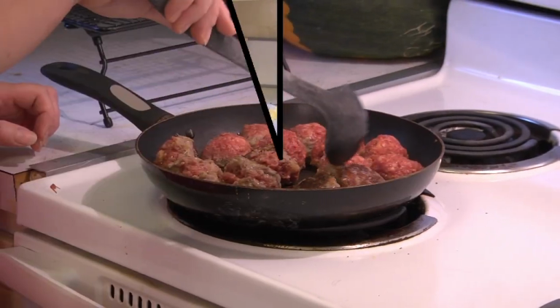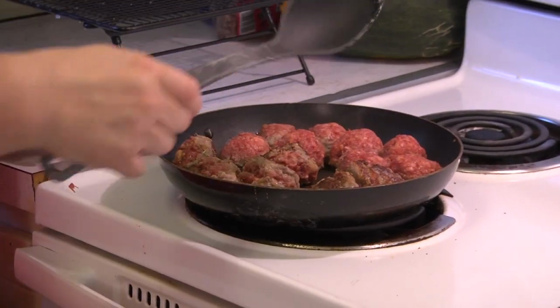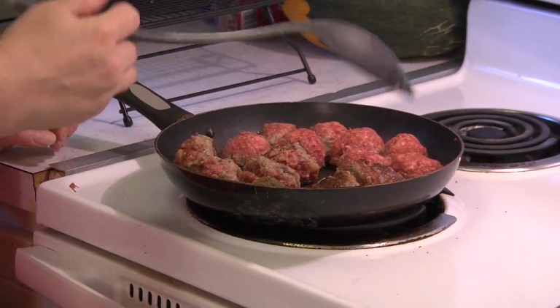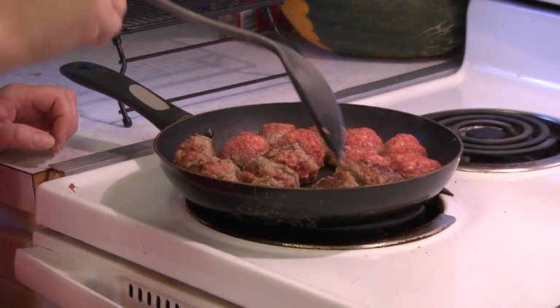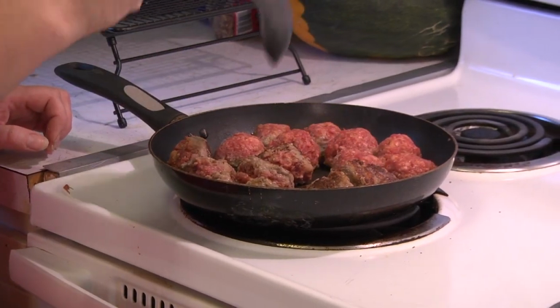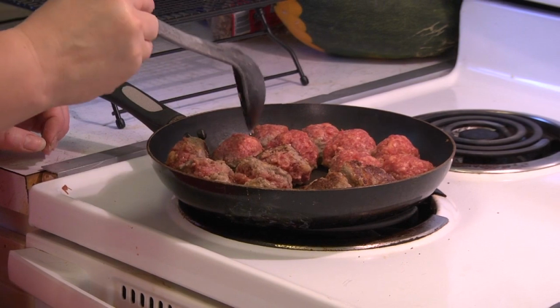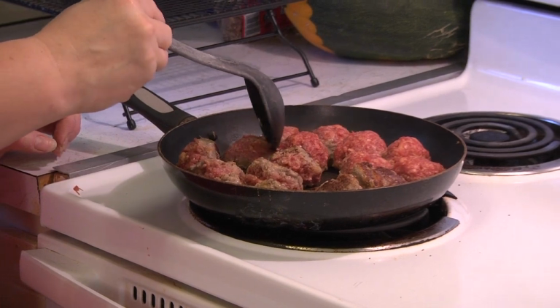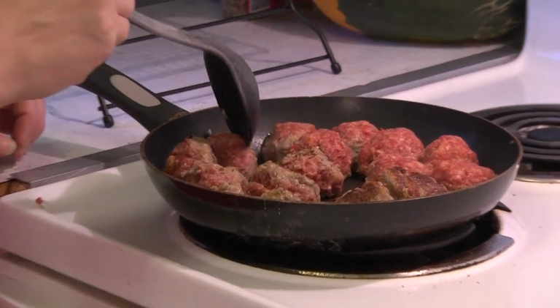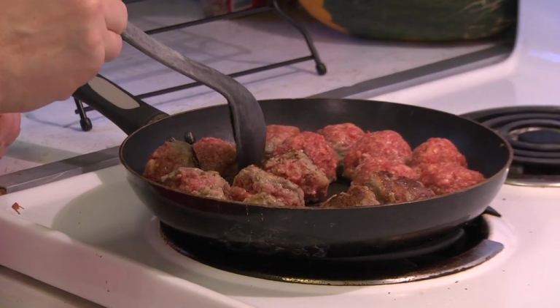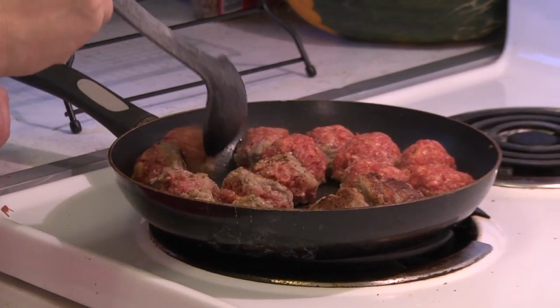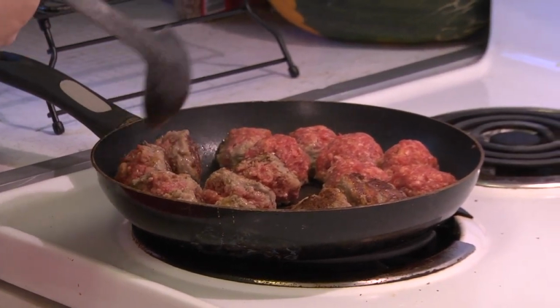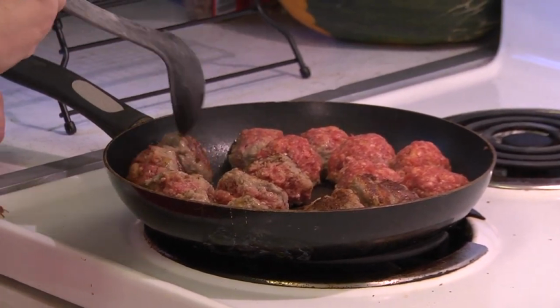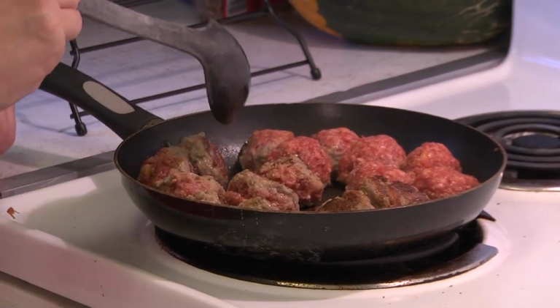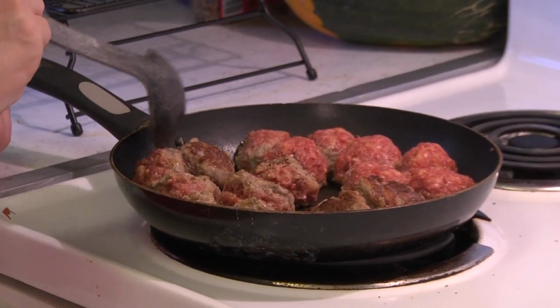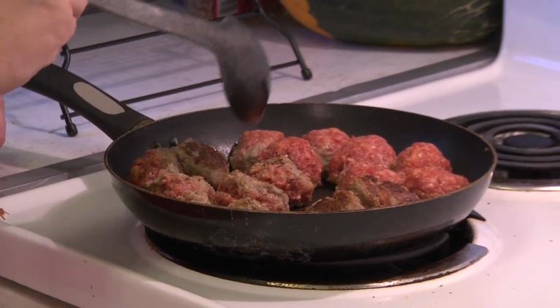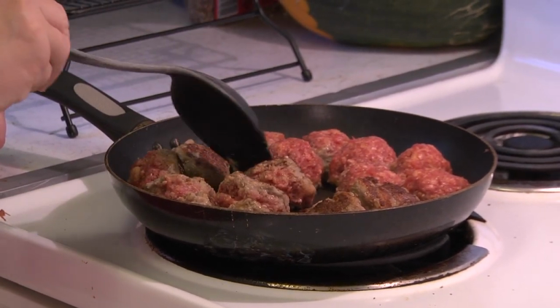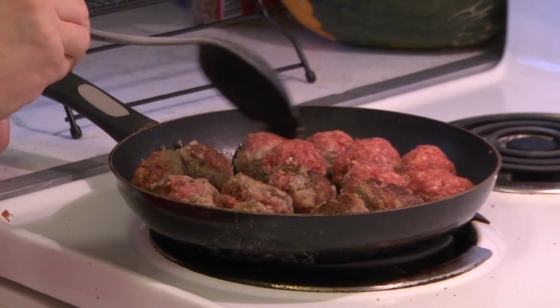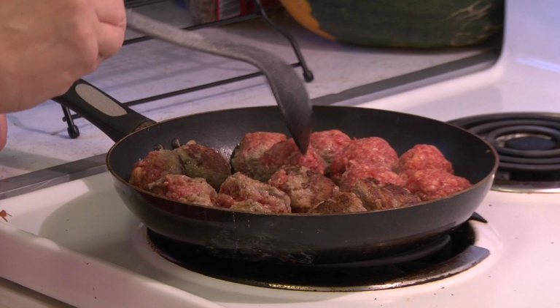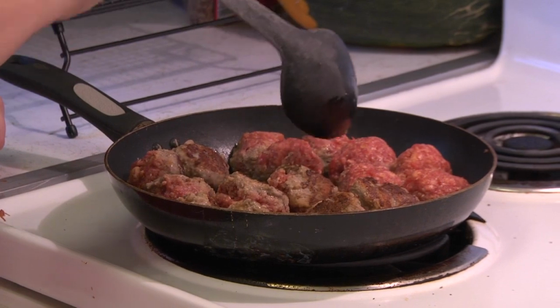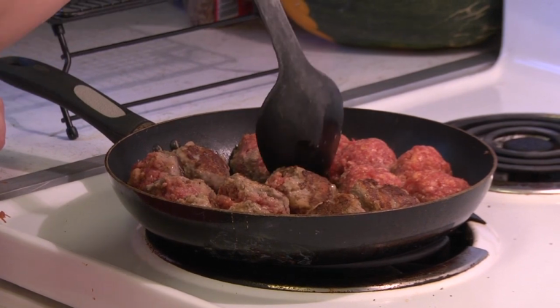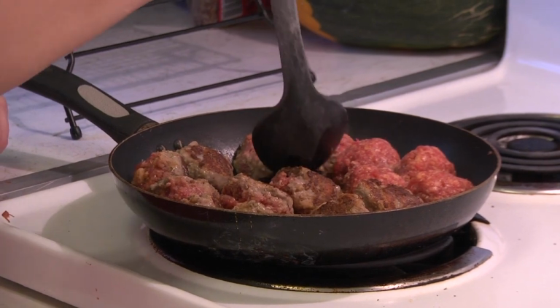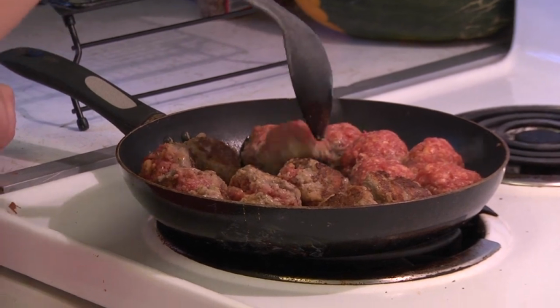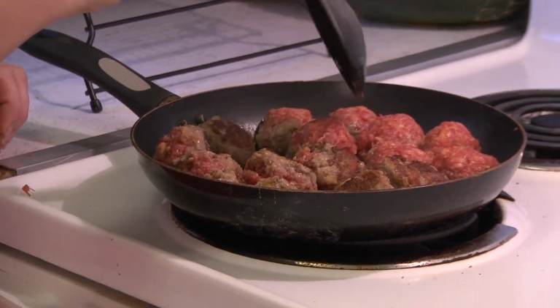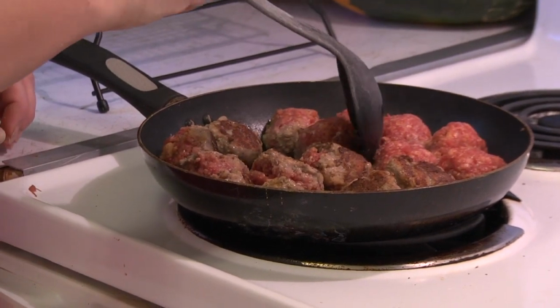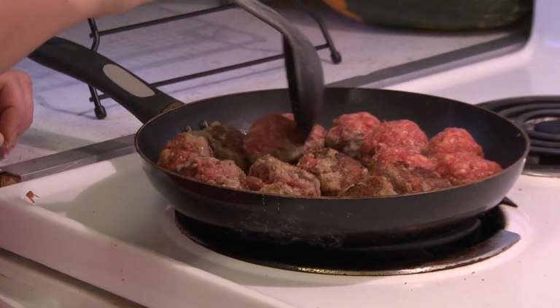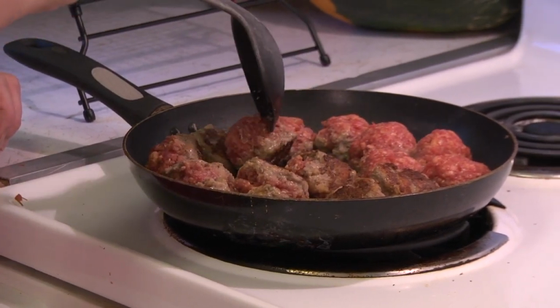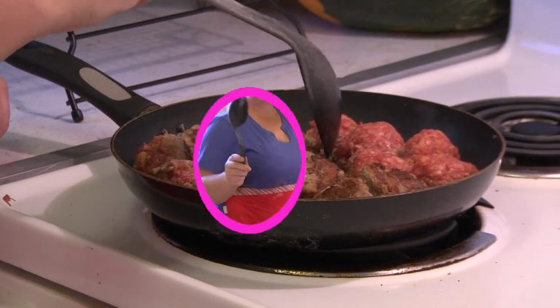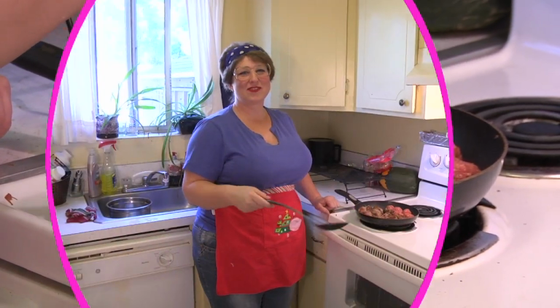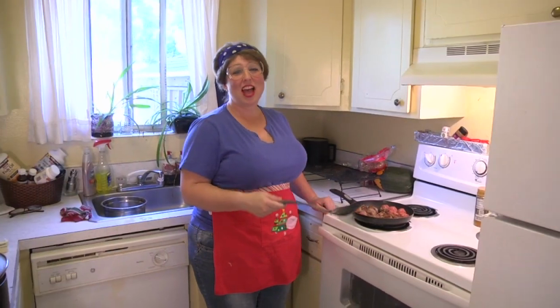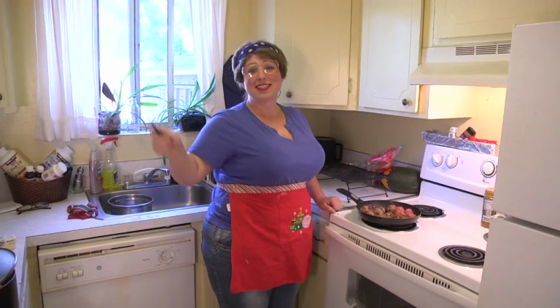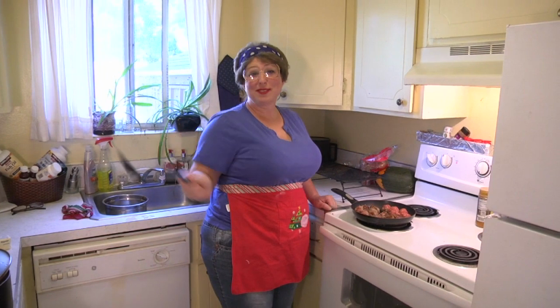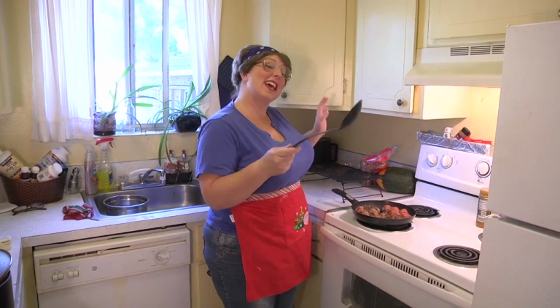You cook the meatballs until they're done in the middle — they're going to become firmer. It starts to get nice and brown on one side and you can see it starting to cook through the meat.